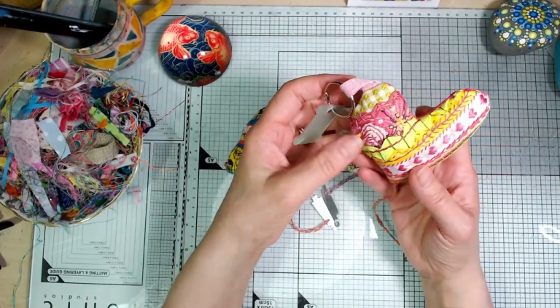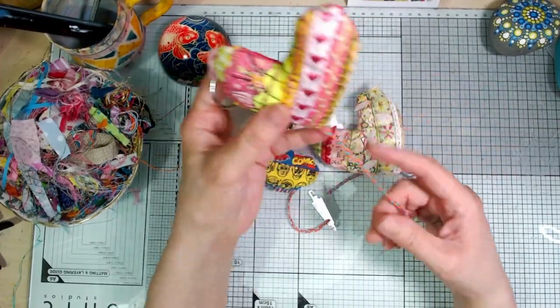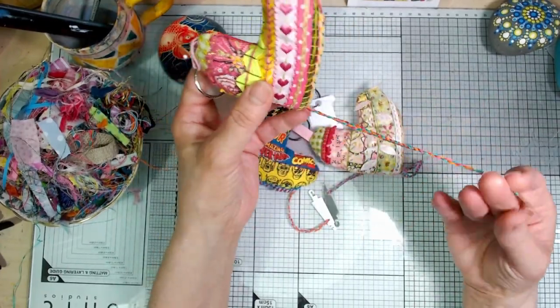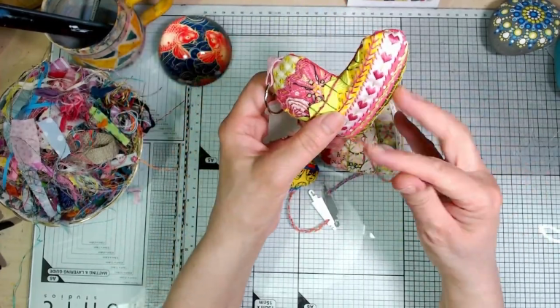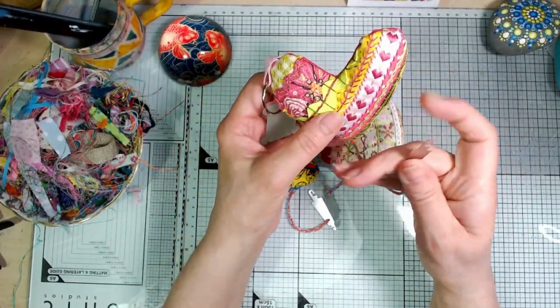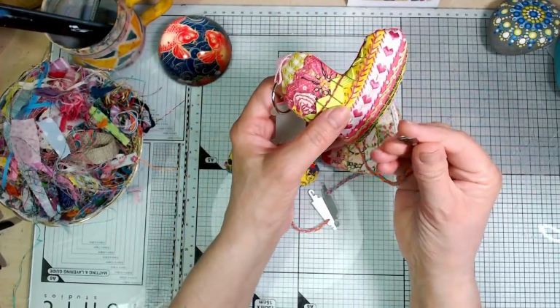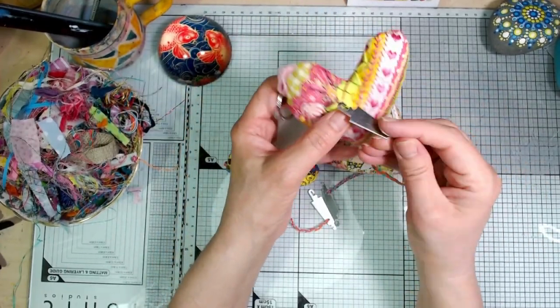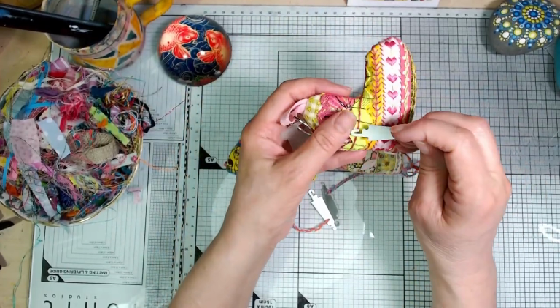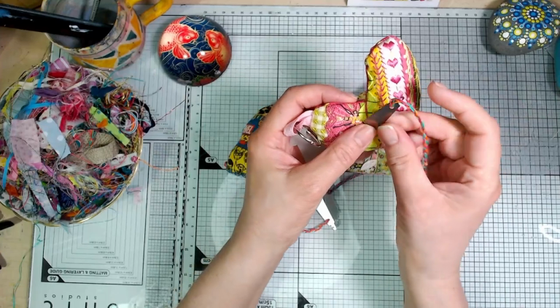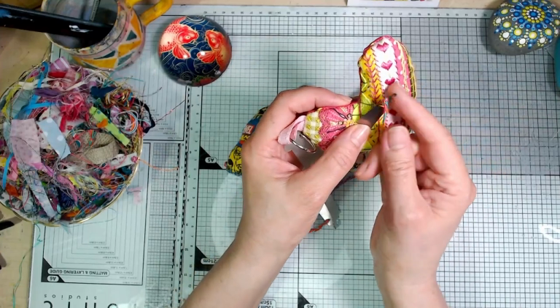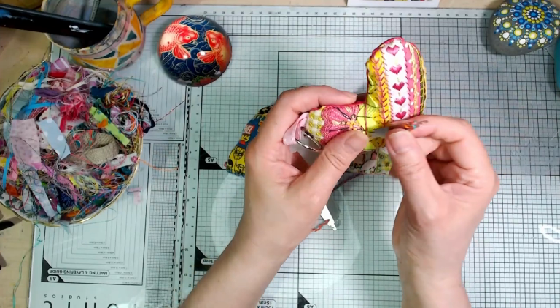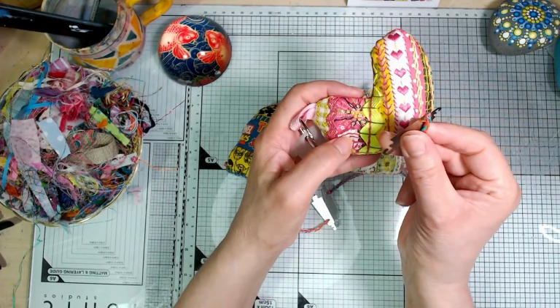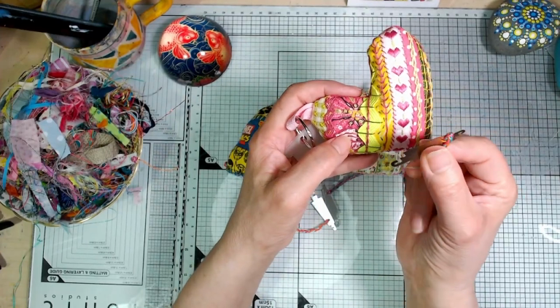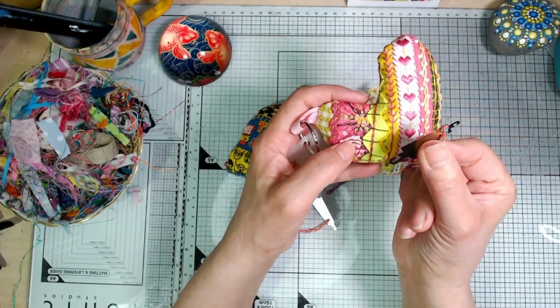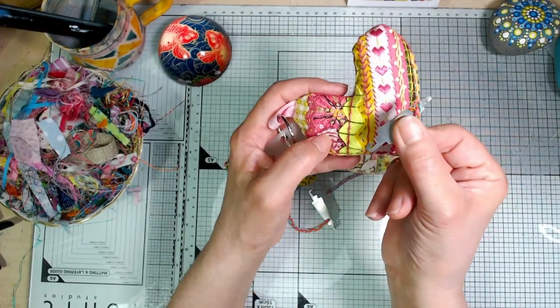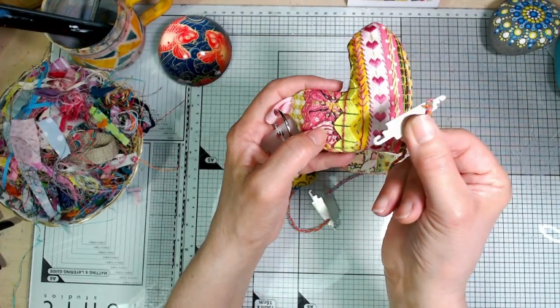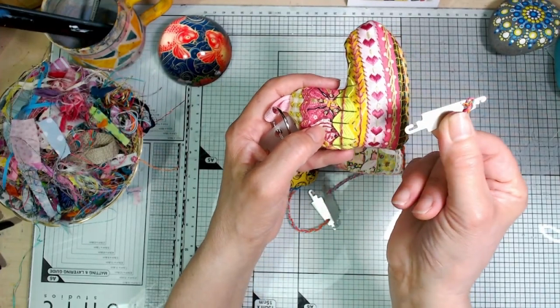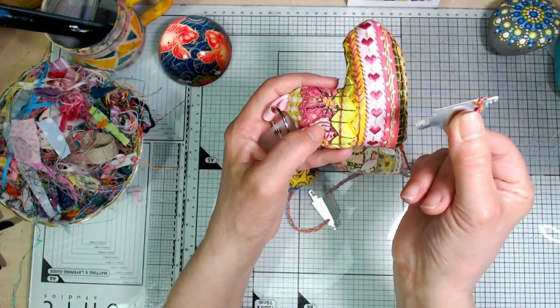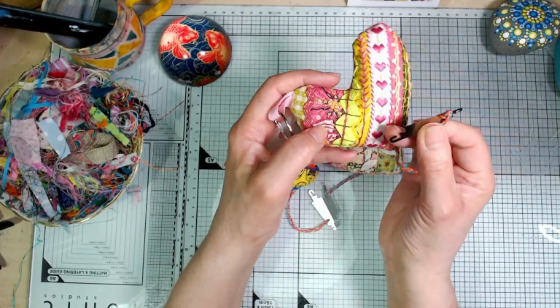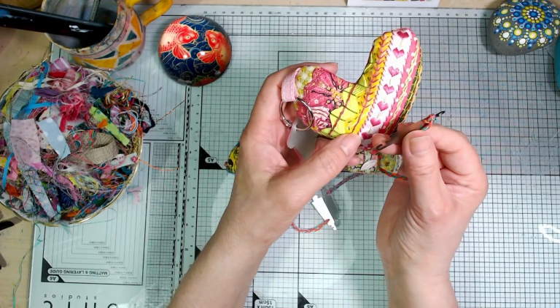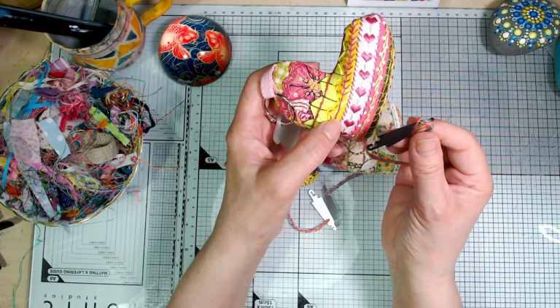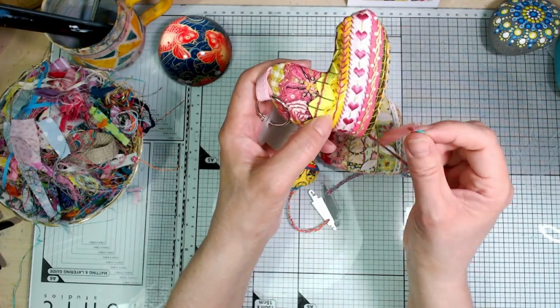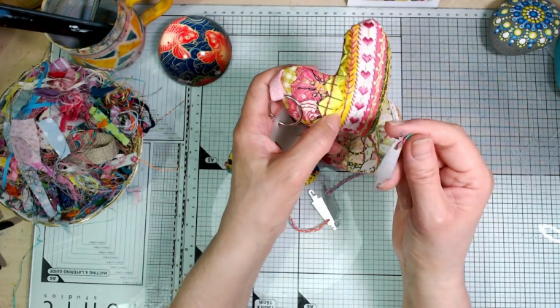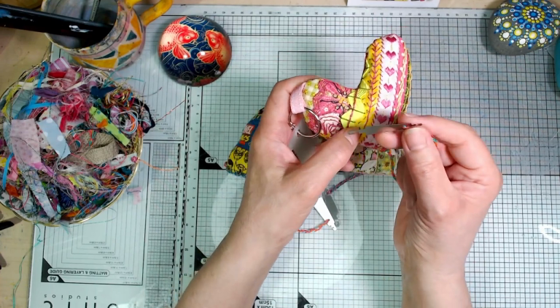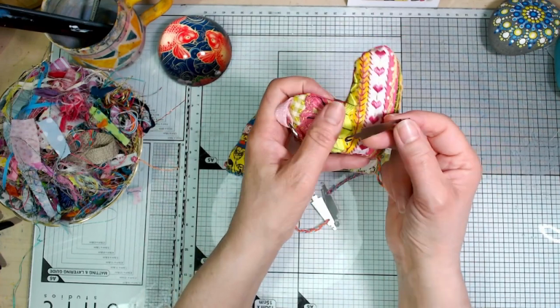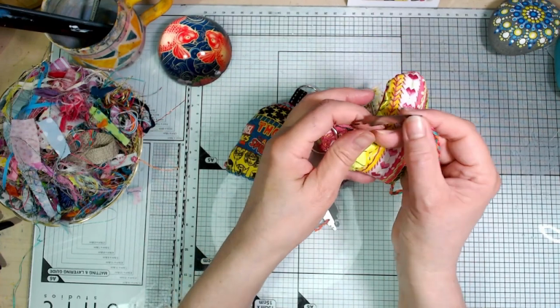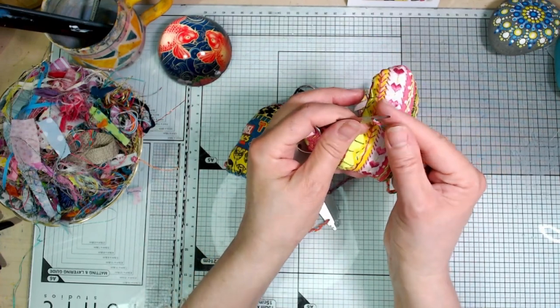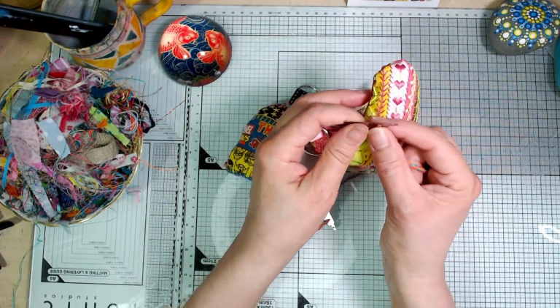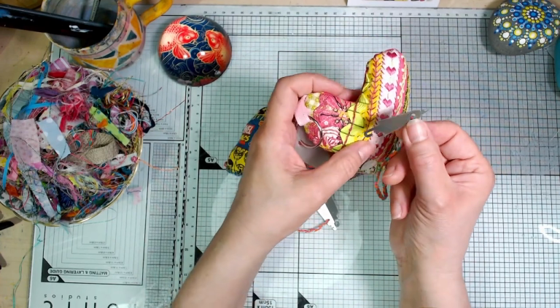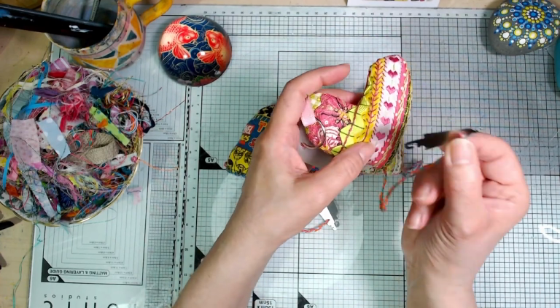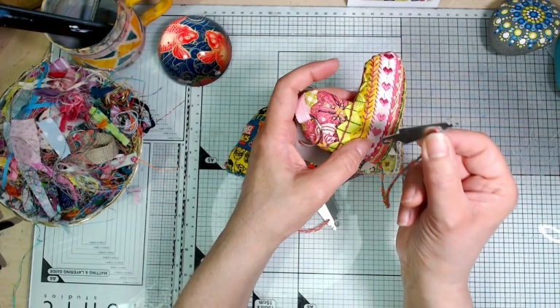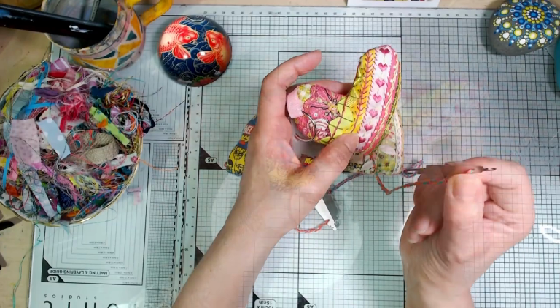The idea is that you've got this handy-dandy needle threader — it's got two ends depending on the size of needle that you're doing. So for embroidery needles, chenille needles, darning needles — the kind of thing you'd be using for your slow stitching projects — this is a little treasure.